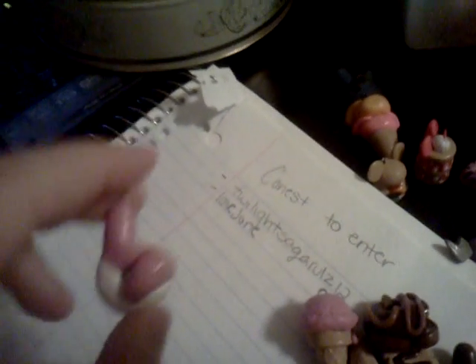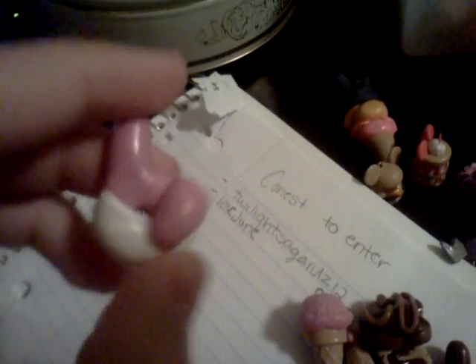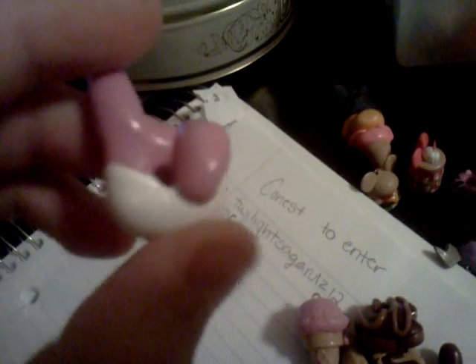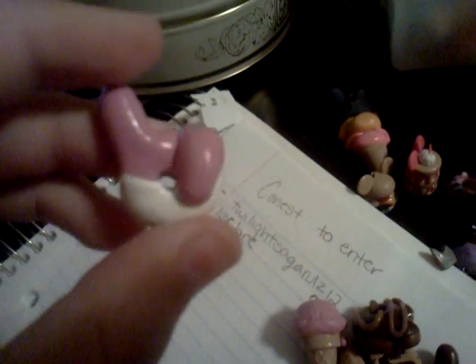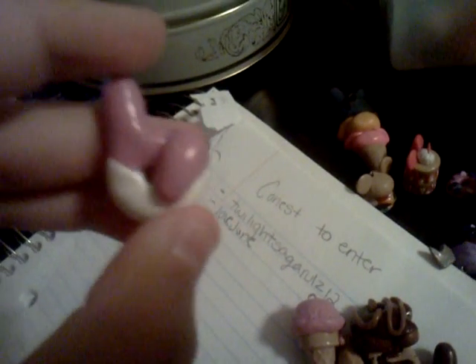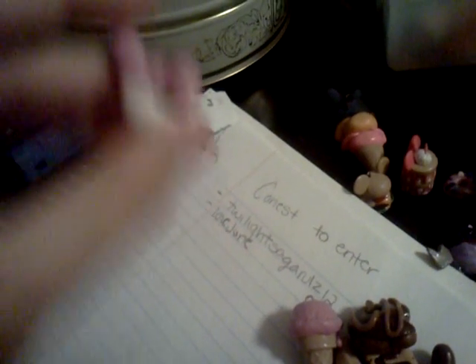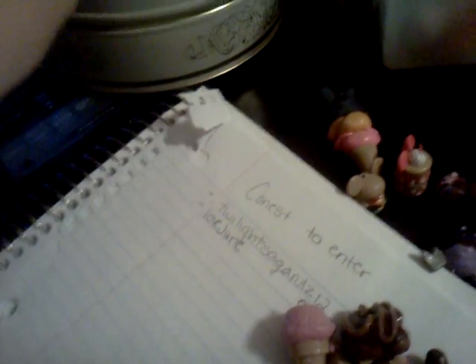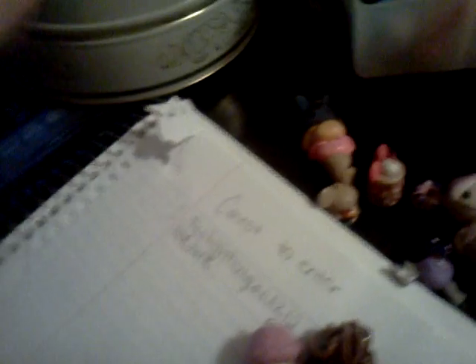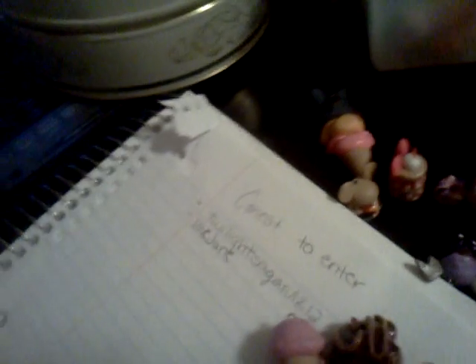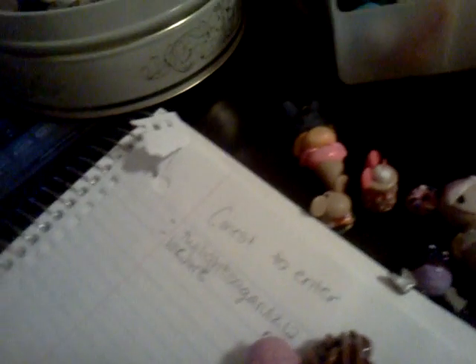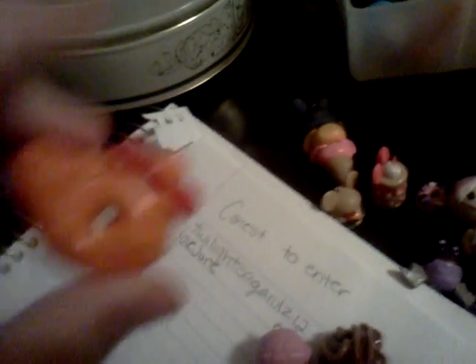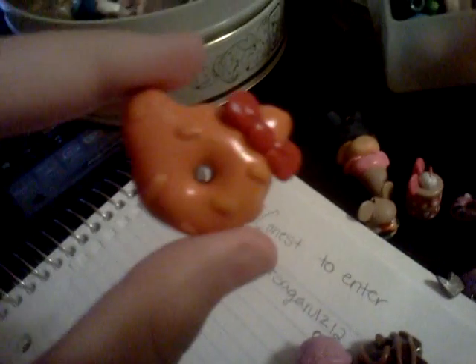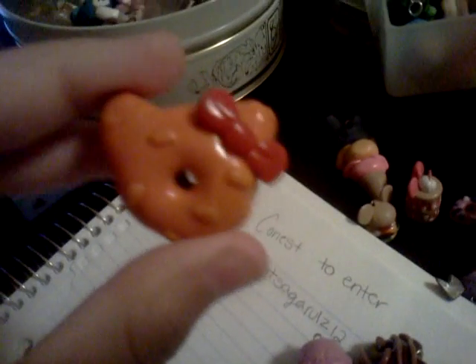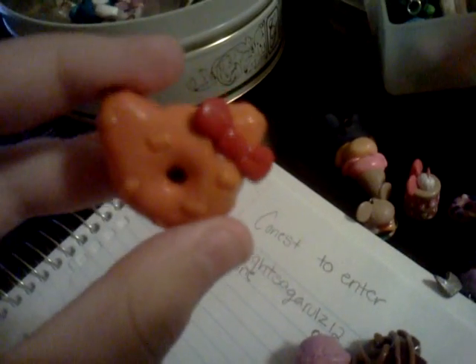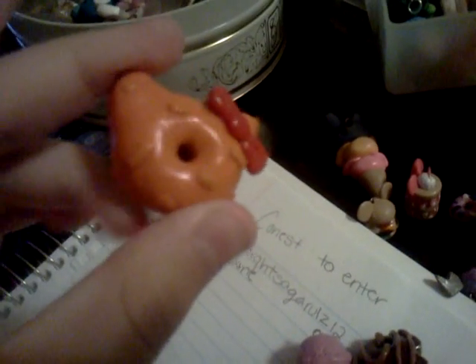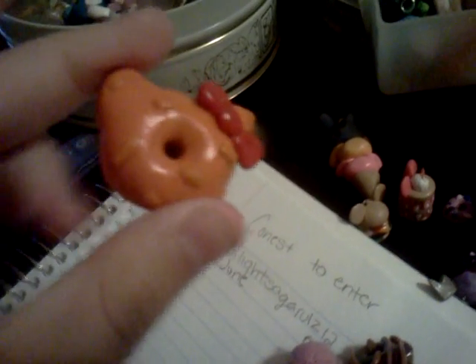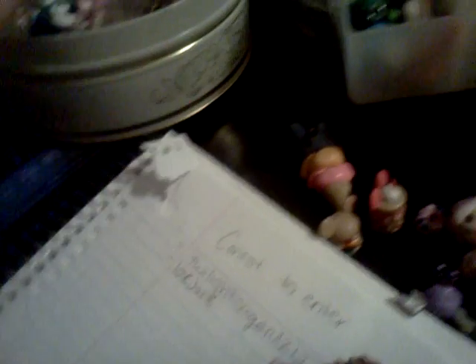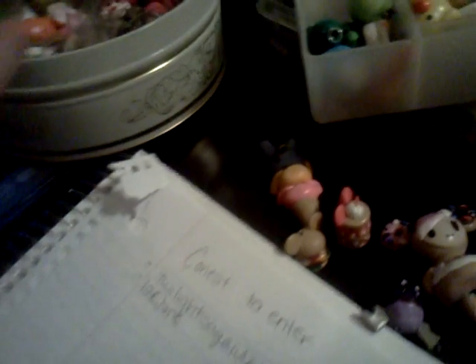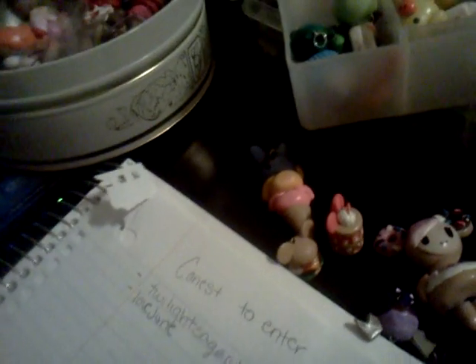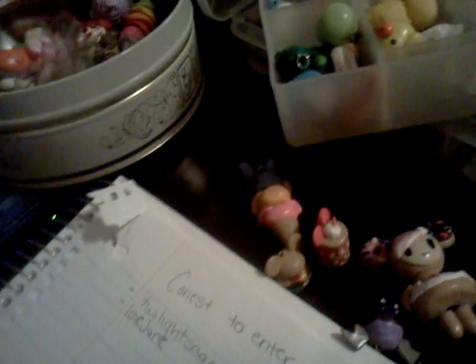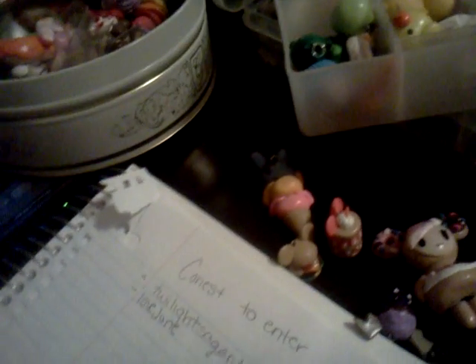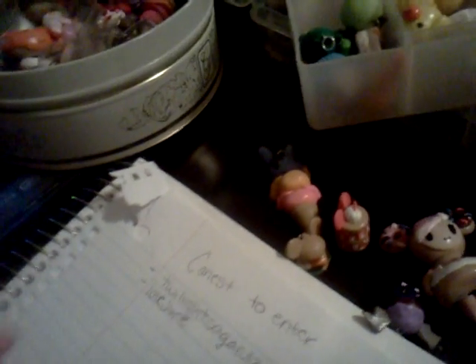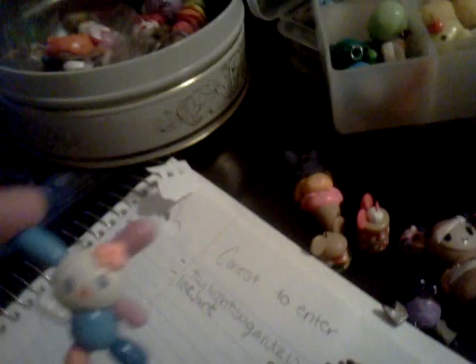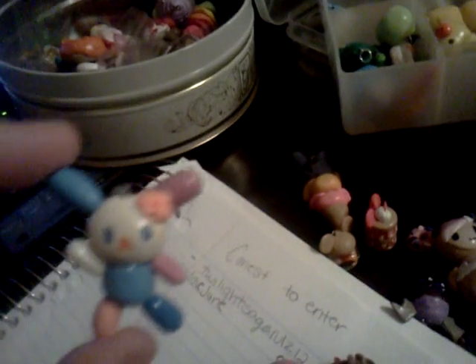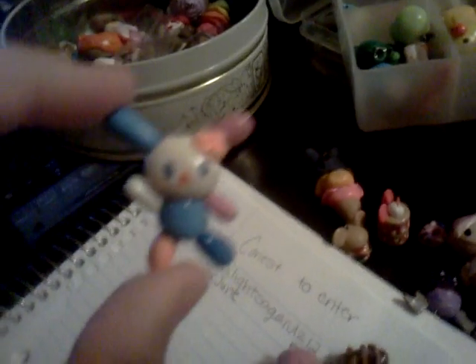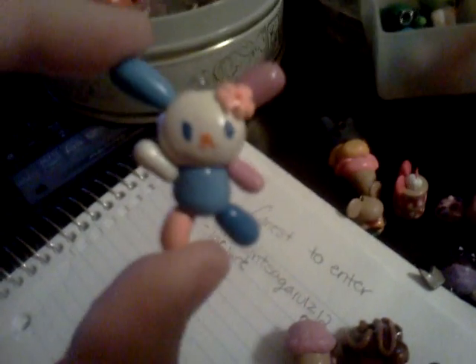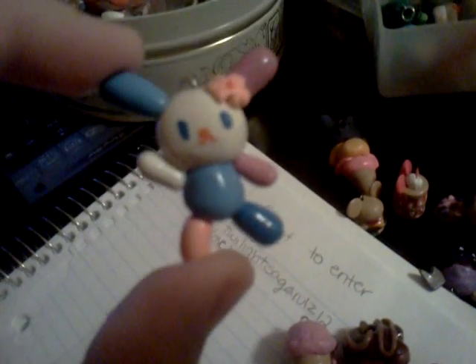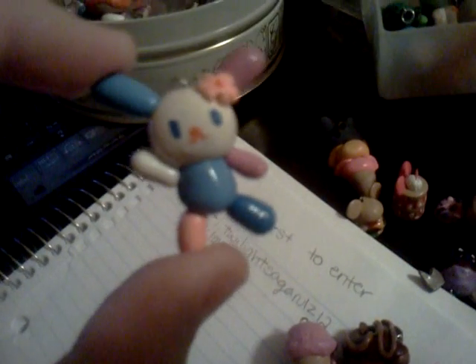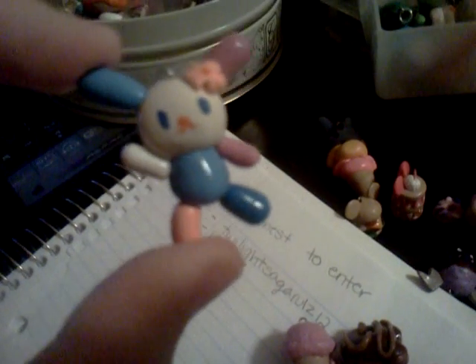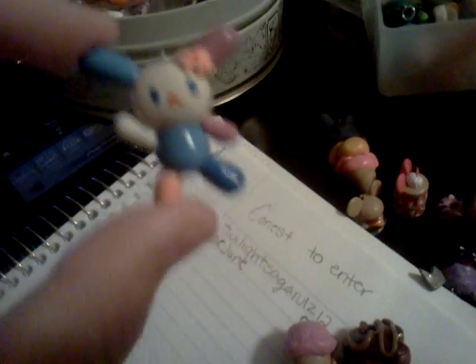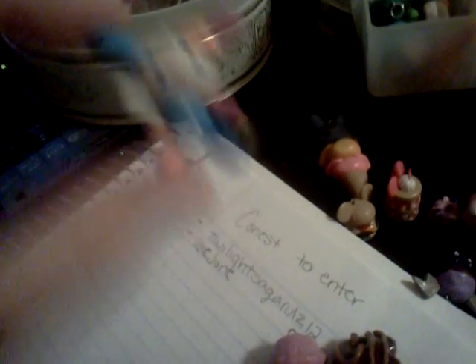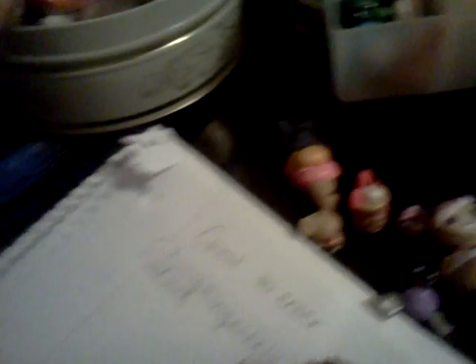Then a My Melody donut, a big Hello Kitty donut, and this character — I don't know what the name is because it was really long.